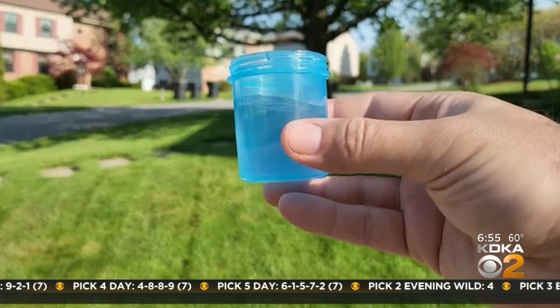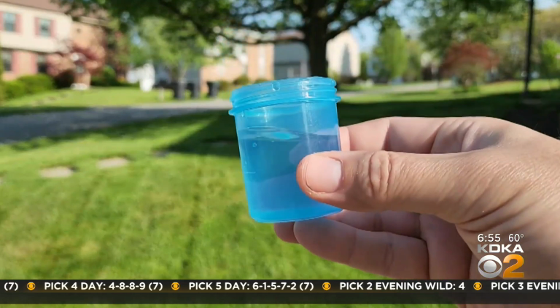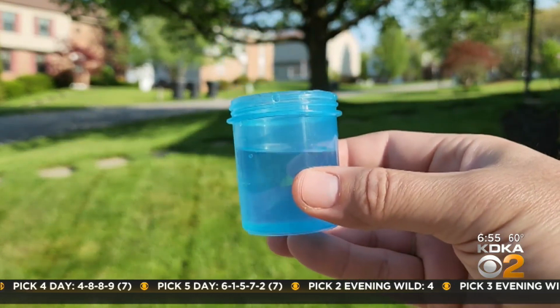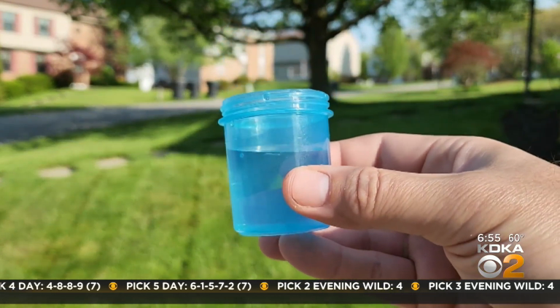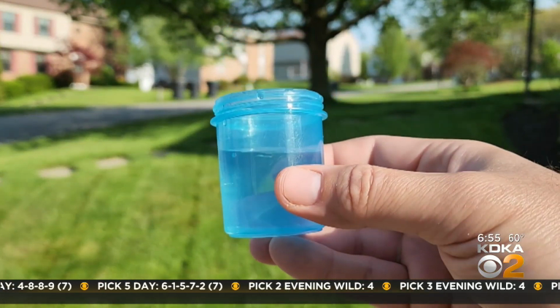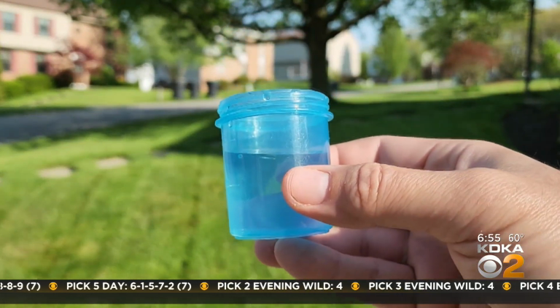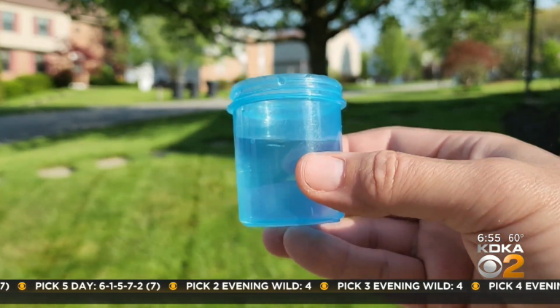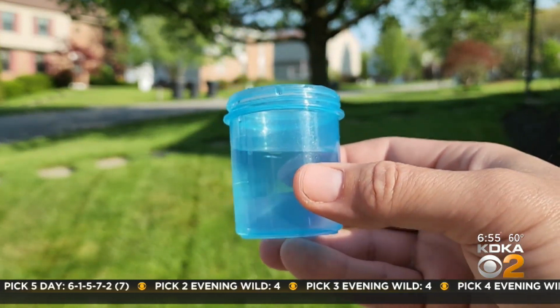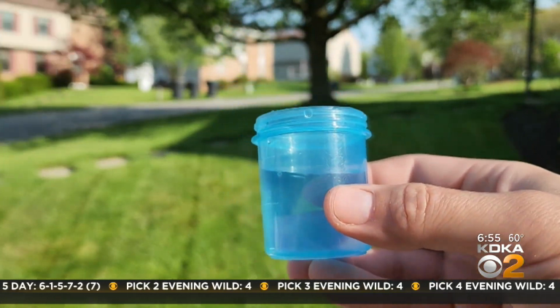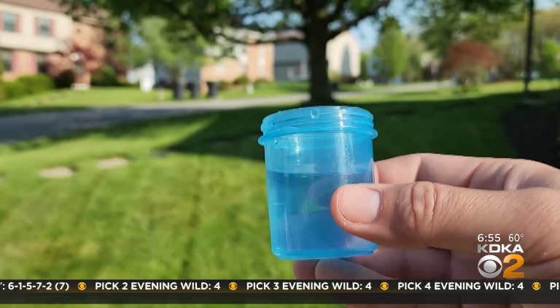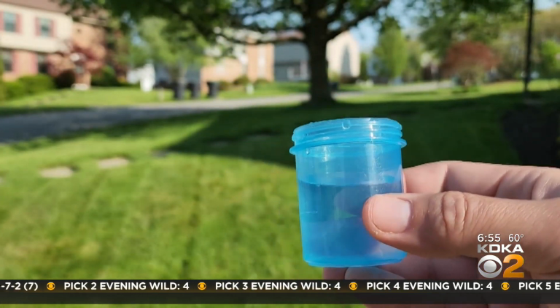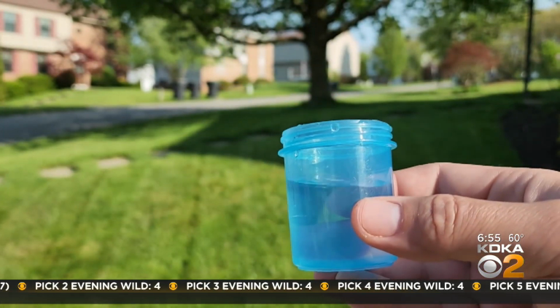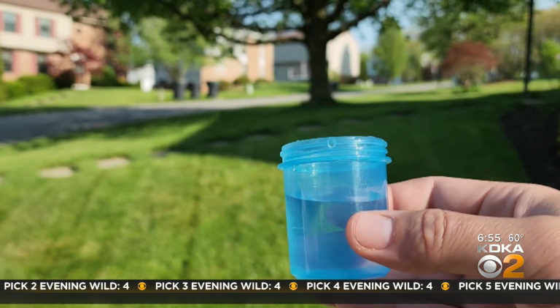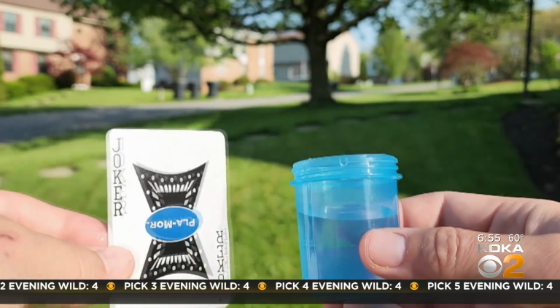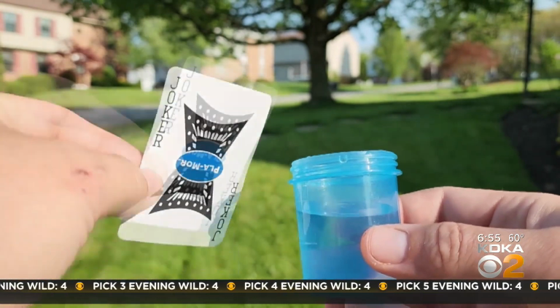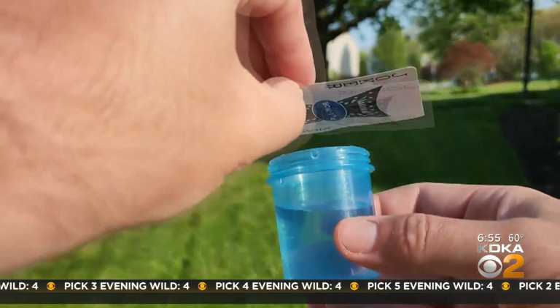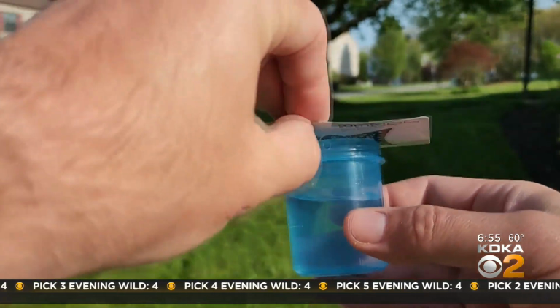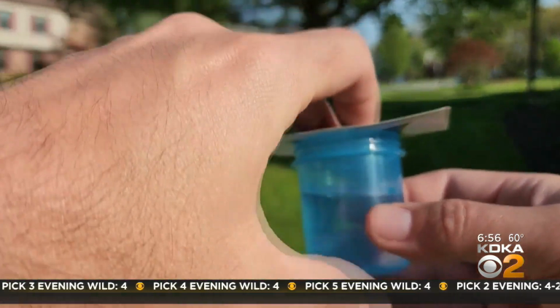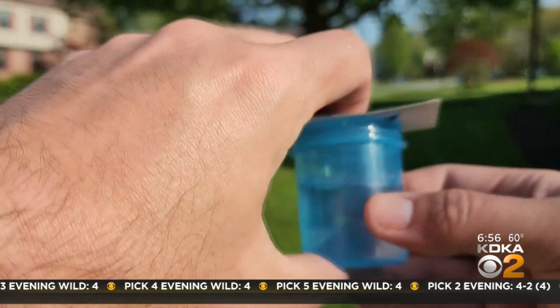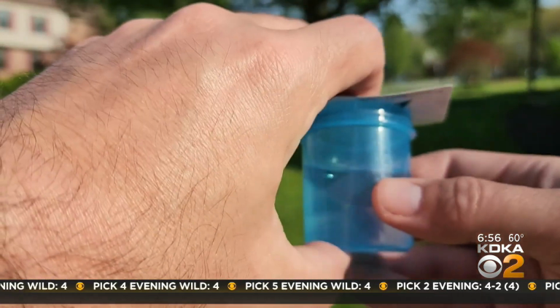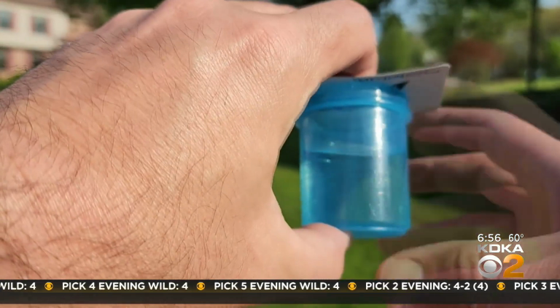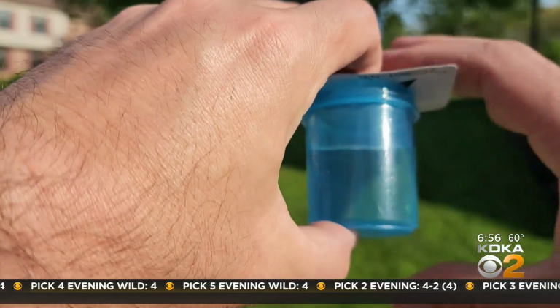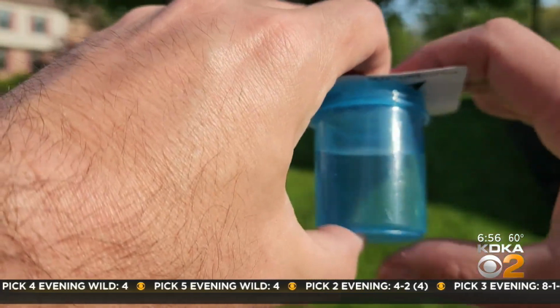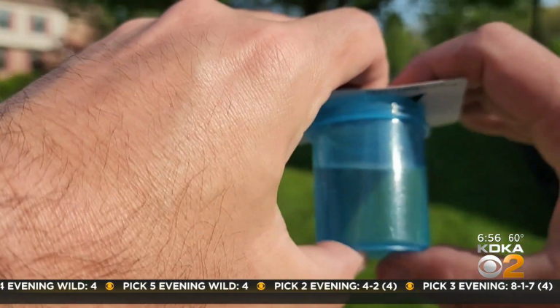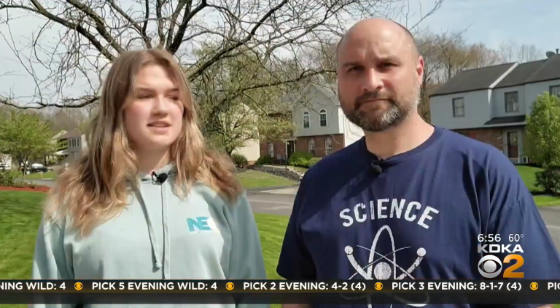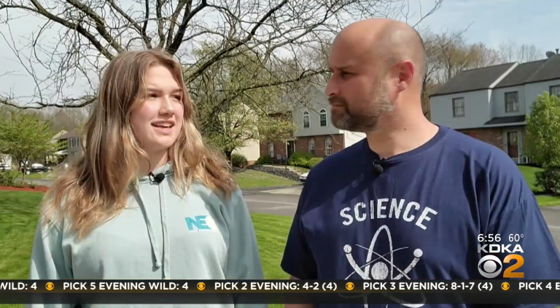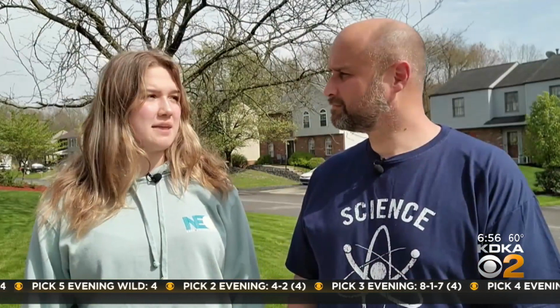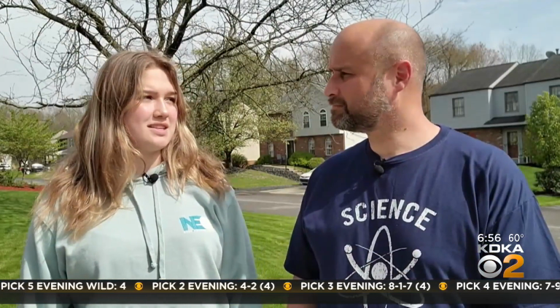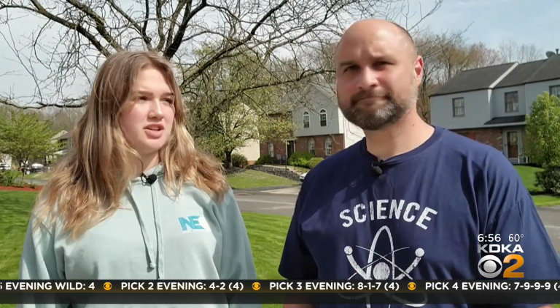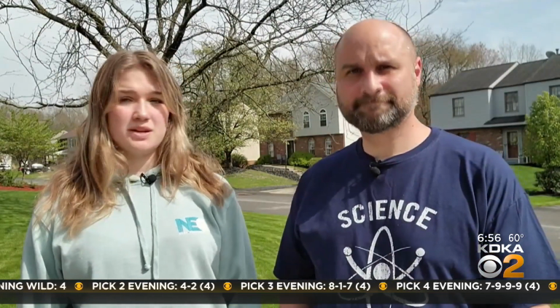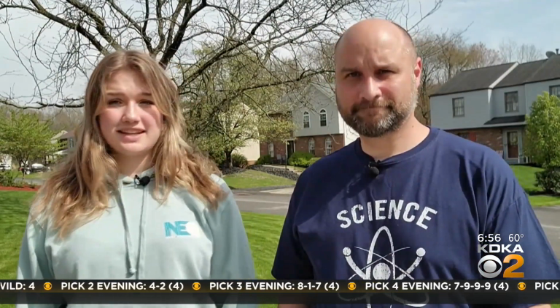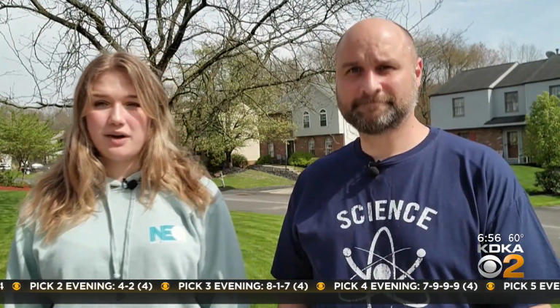For this we need a playing card and a partially filled container of water, but that container needs to have a mouth that's smaller than the playing card. We set the playing card on top of the glass. This looks like it could get messy so make sure you do it in a place that can get wet.